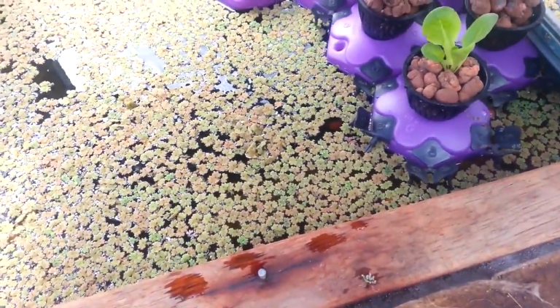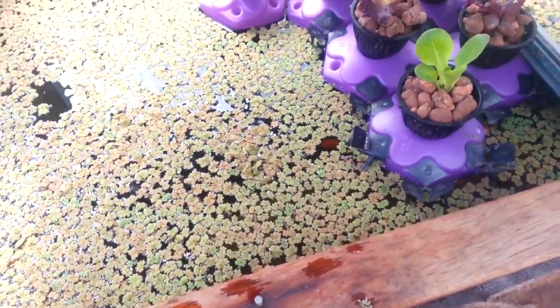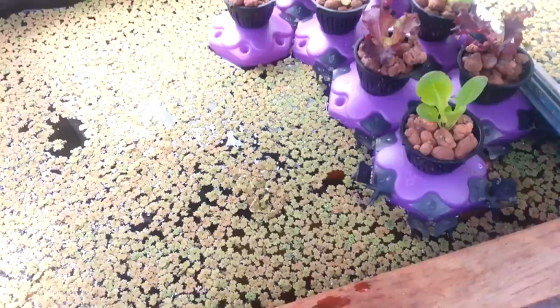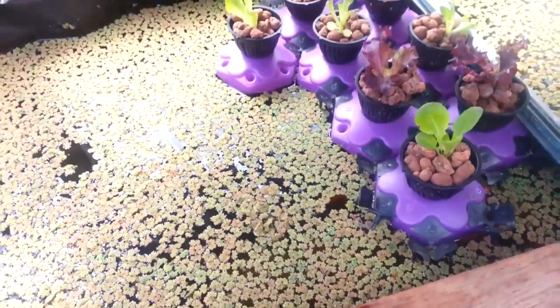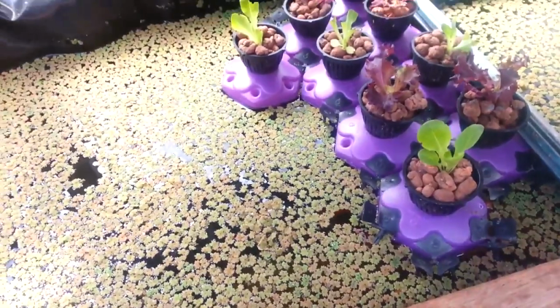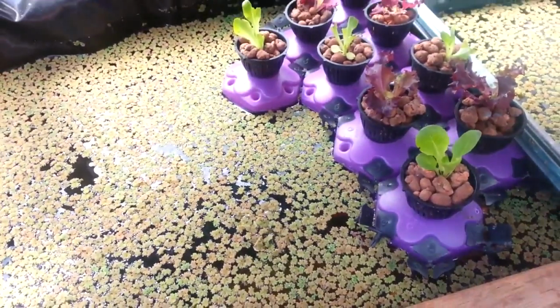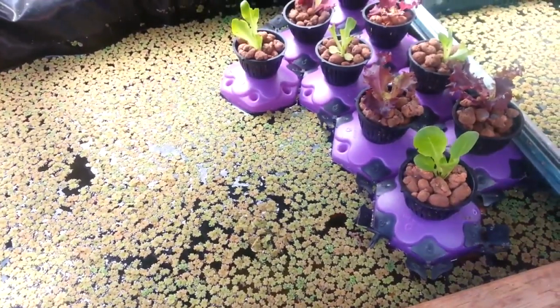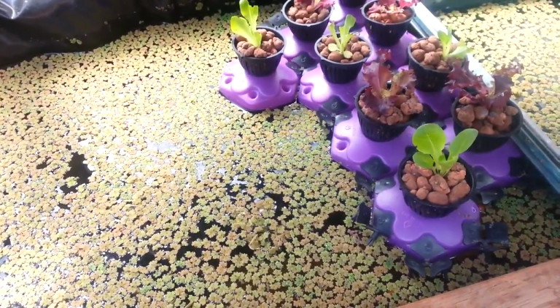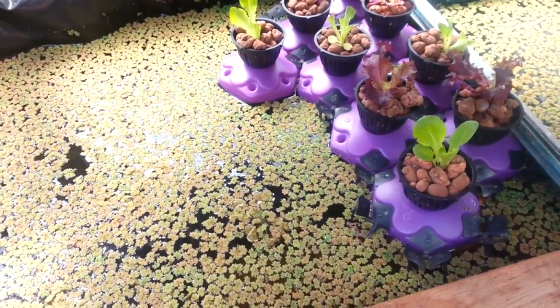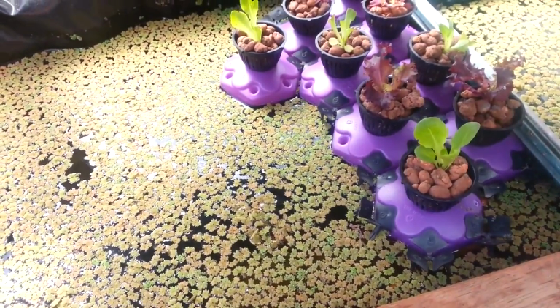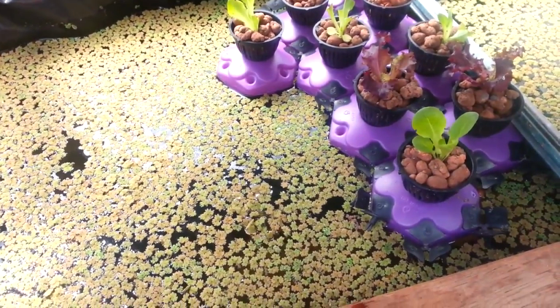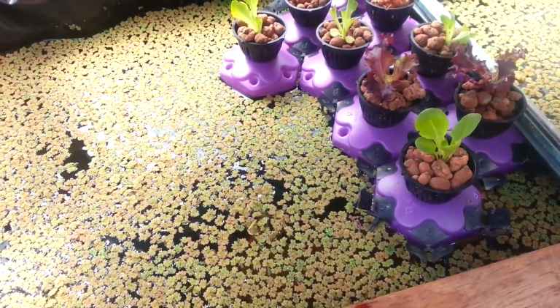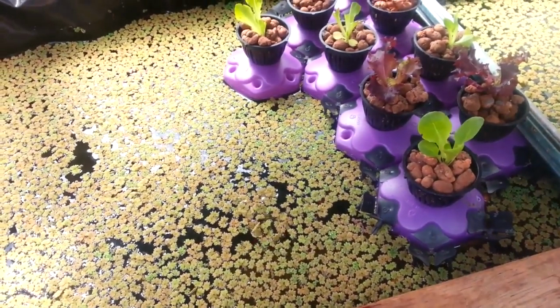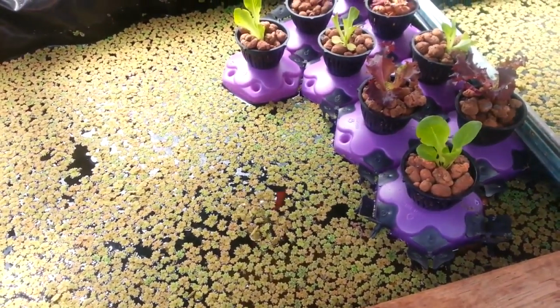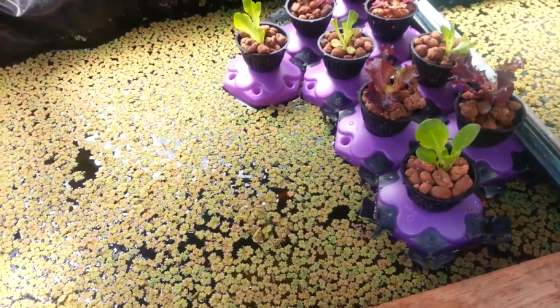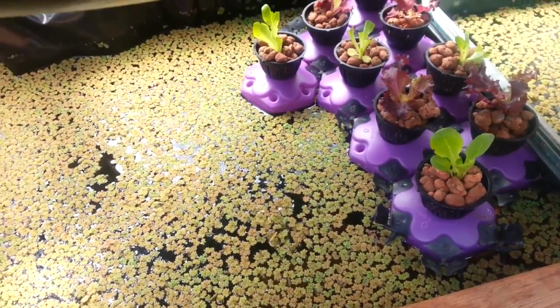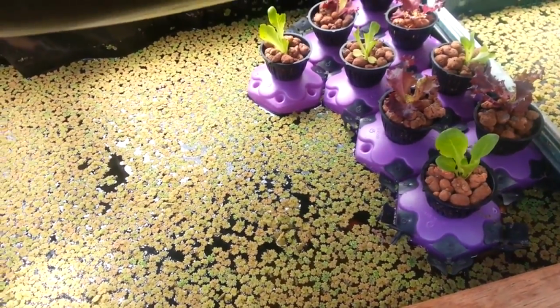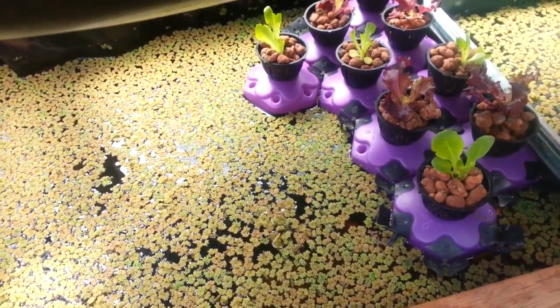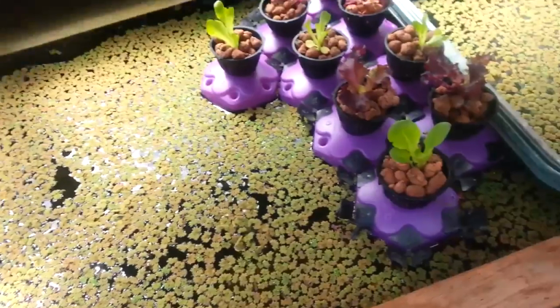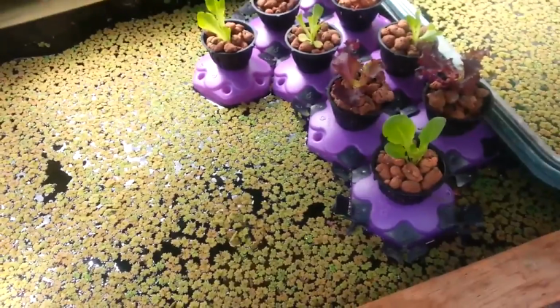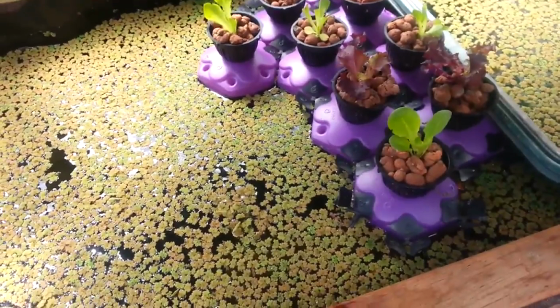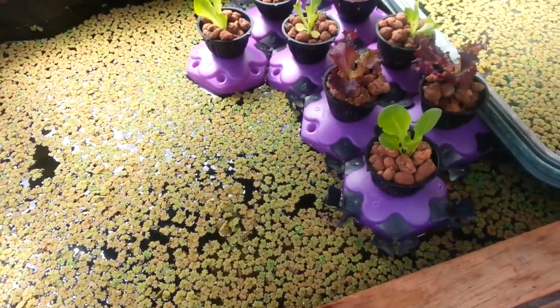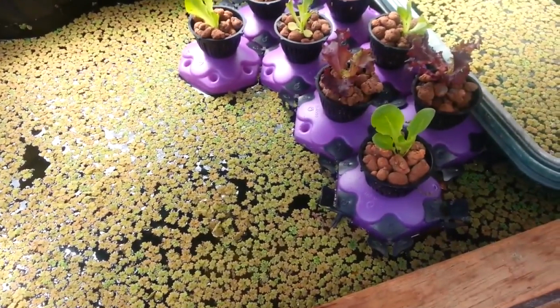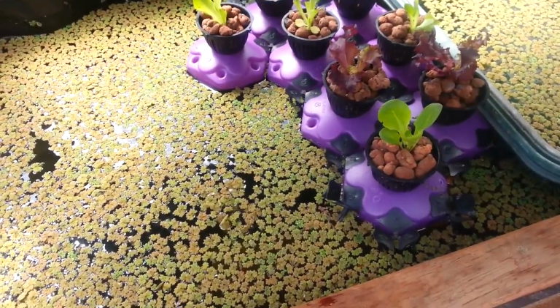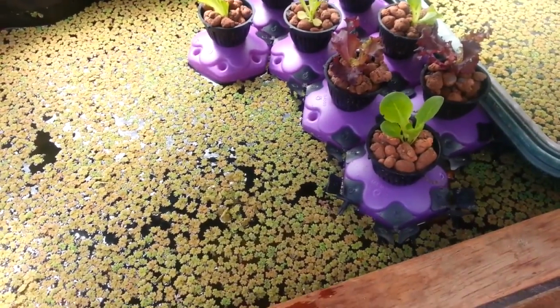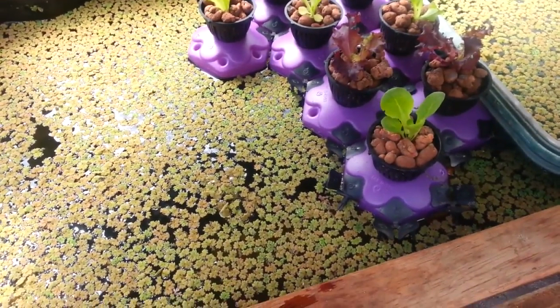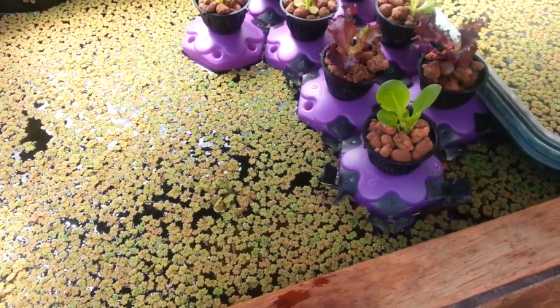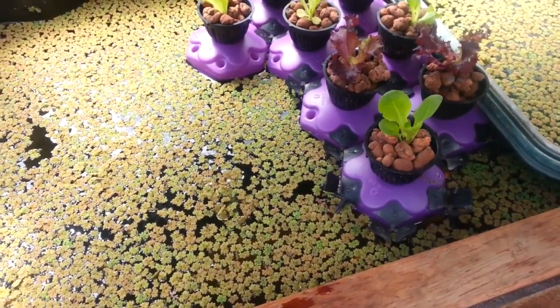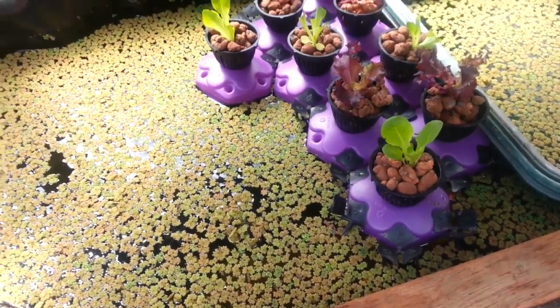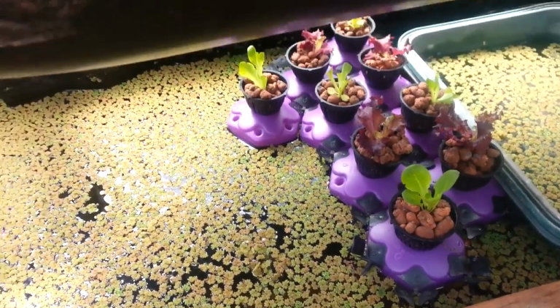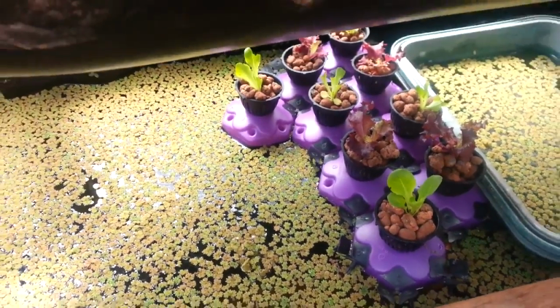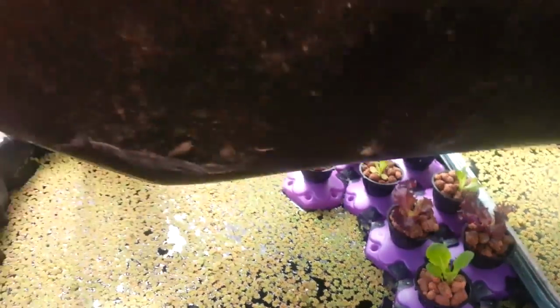Once it's scooped out, I can then dry it, and once it's dried, you just rub it in your hands and it becomes like a powder. And you can just throw that into the grow beds.